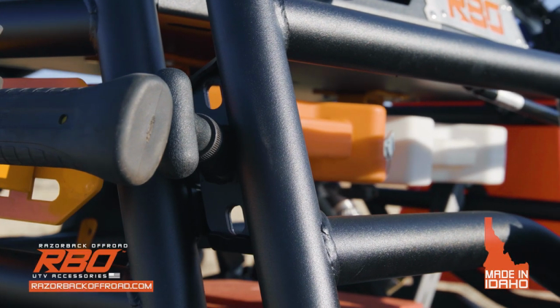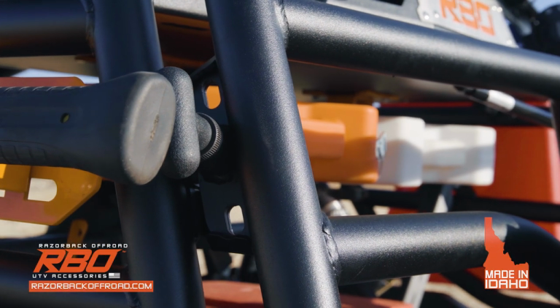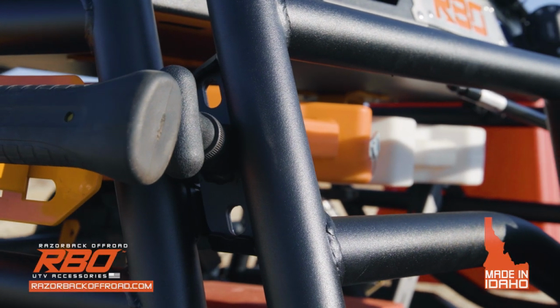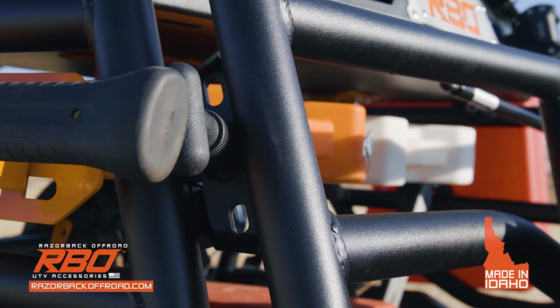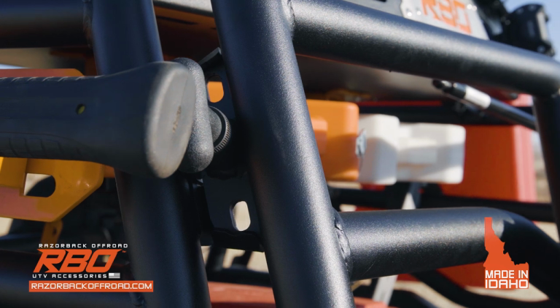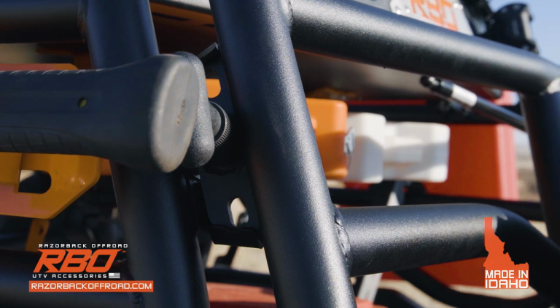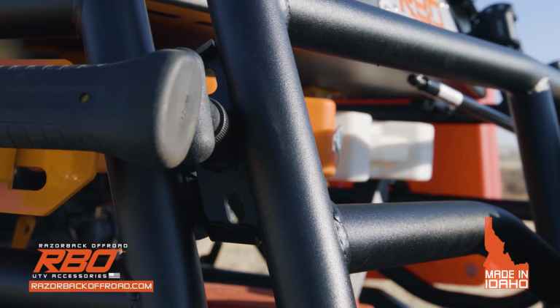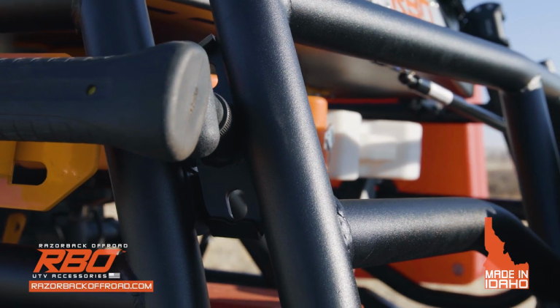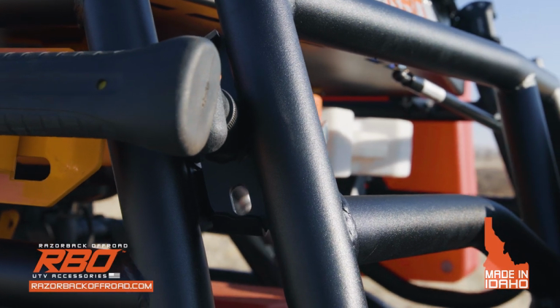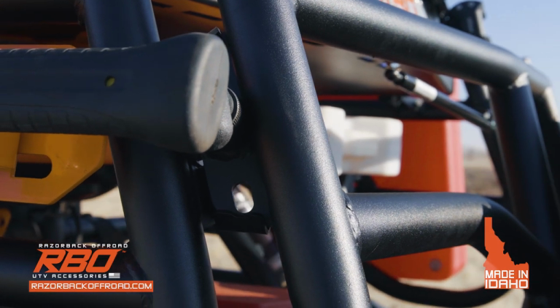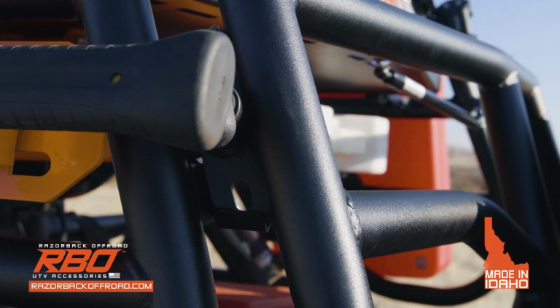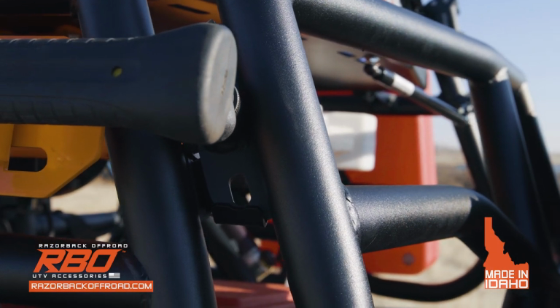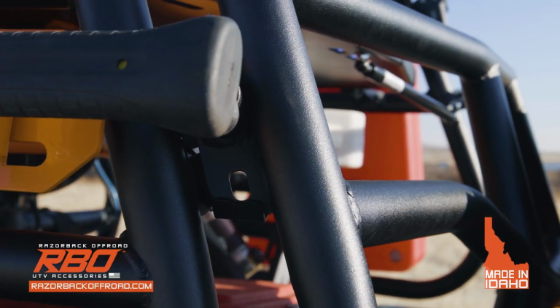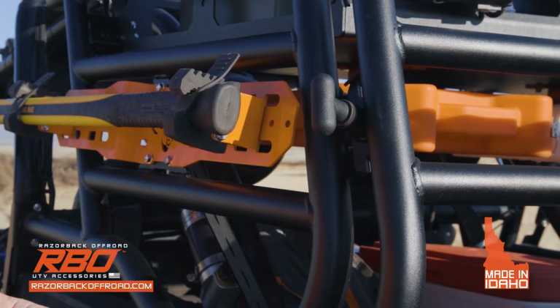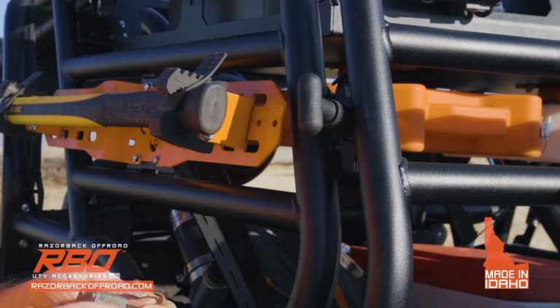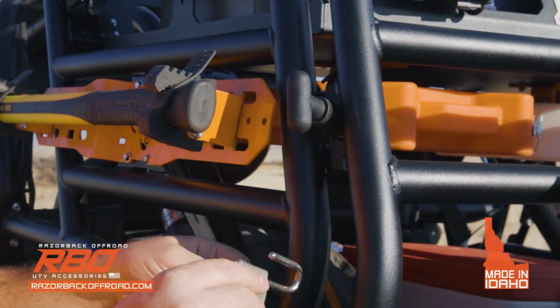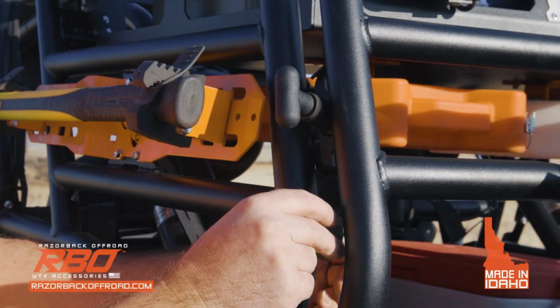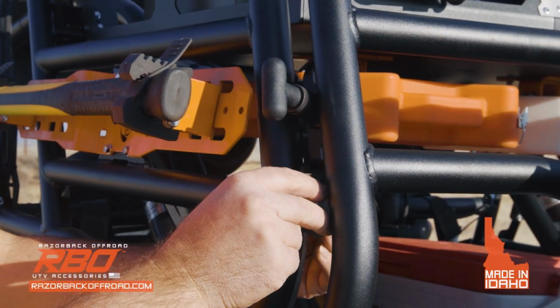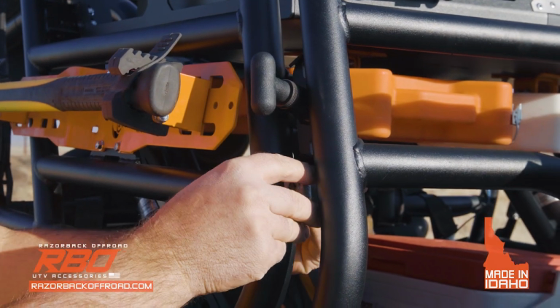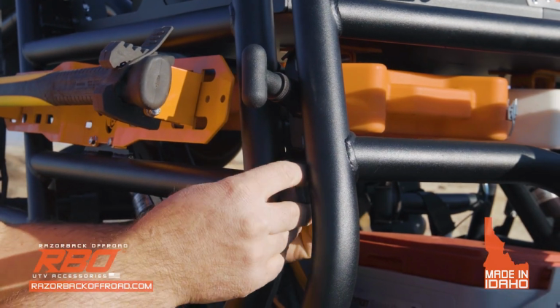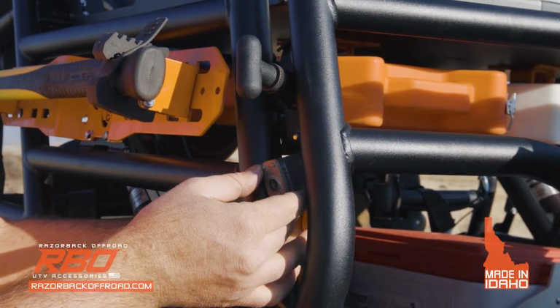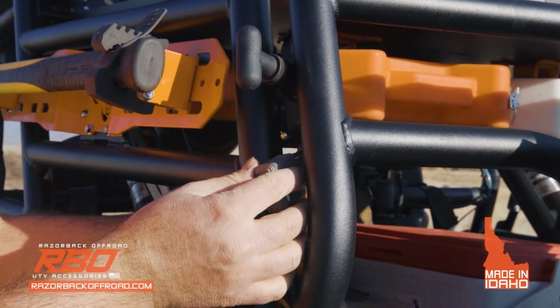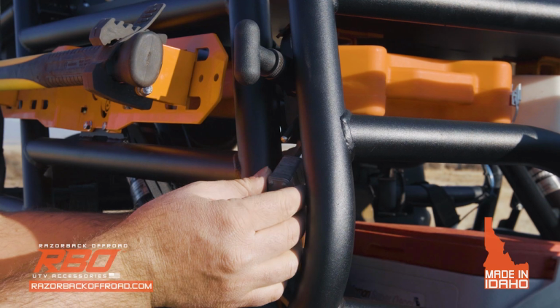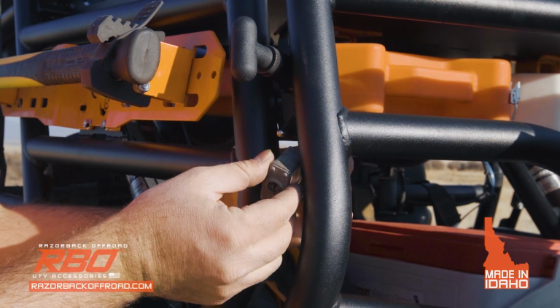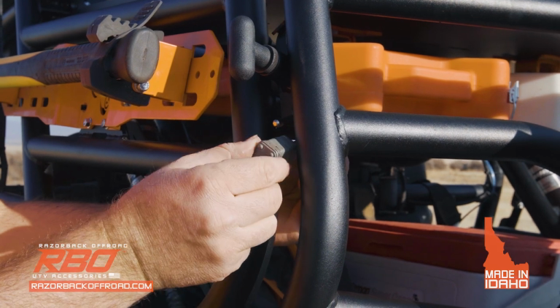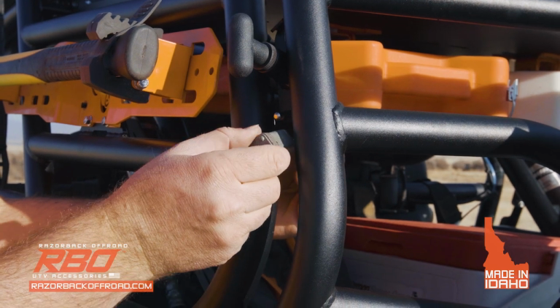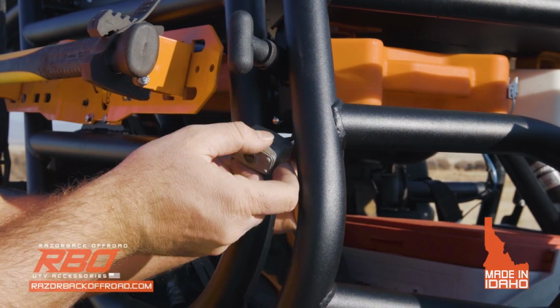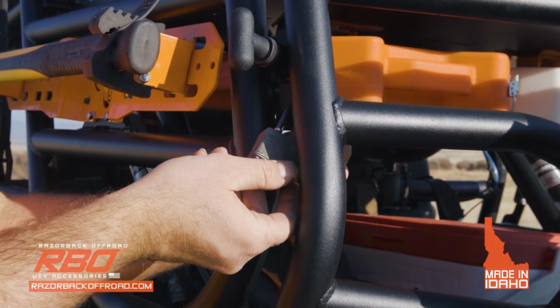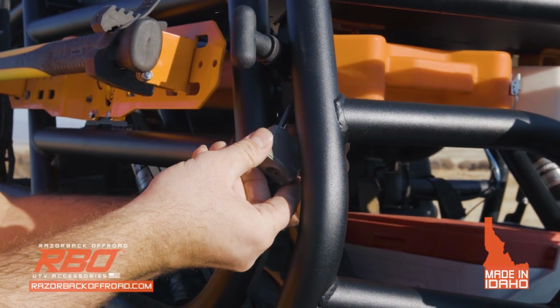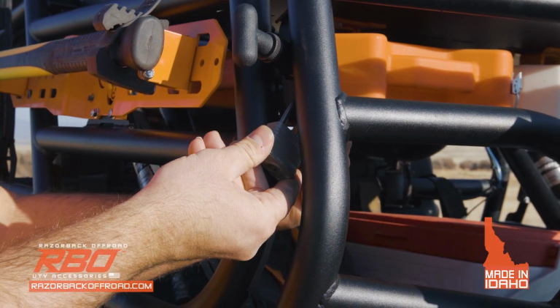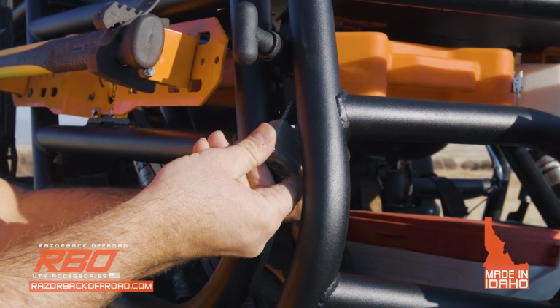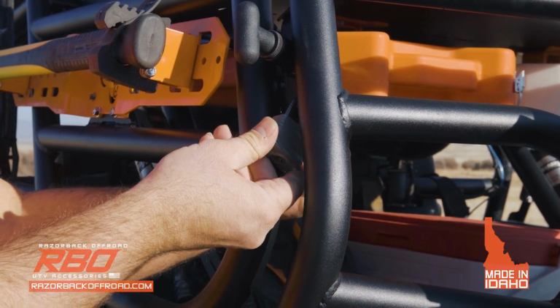The Expedition rack is designed to secure your cargo from every direction. Easily lock the tailgate in place with the redesigned latch and secure your cargo with the padlock to prevent theft.